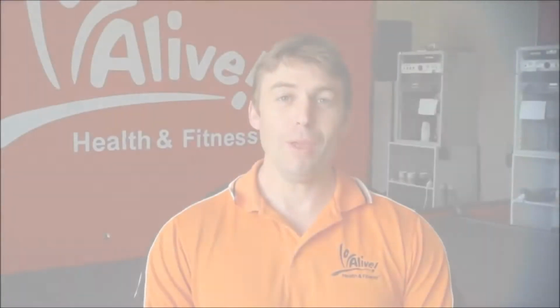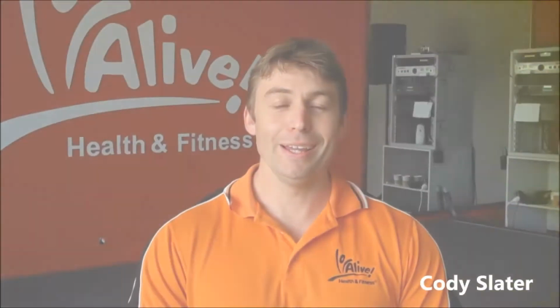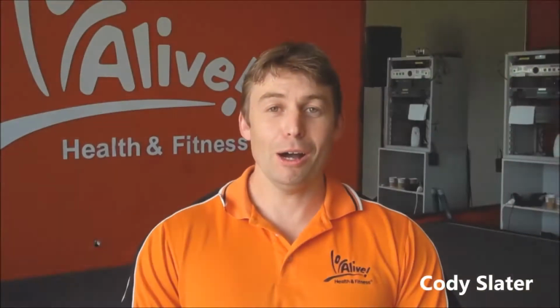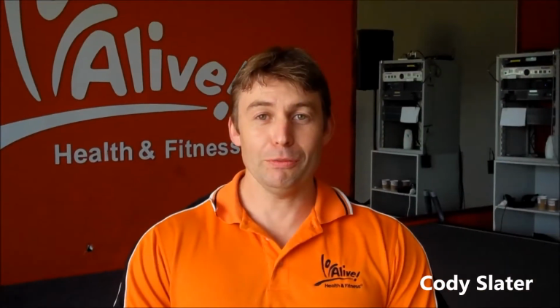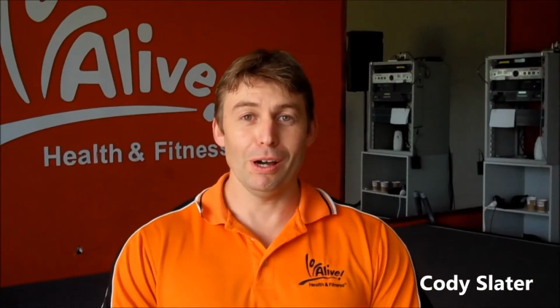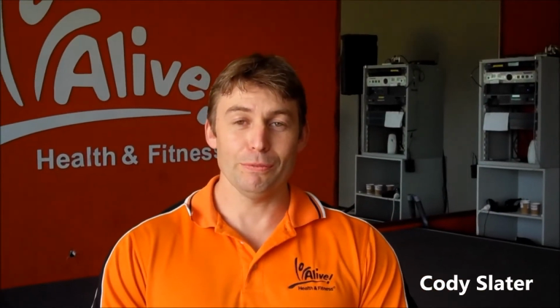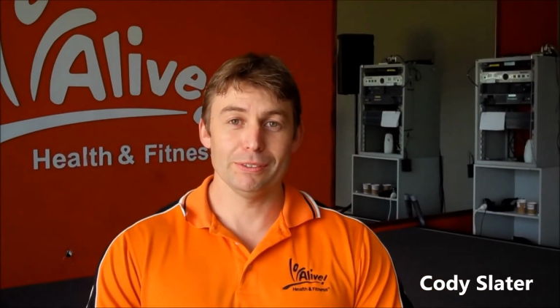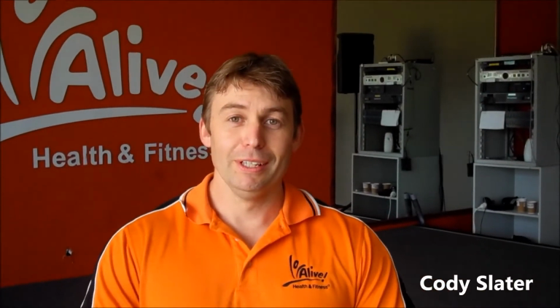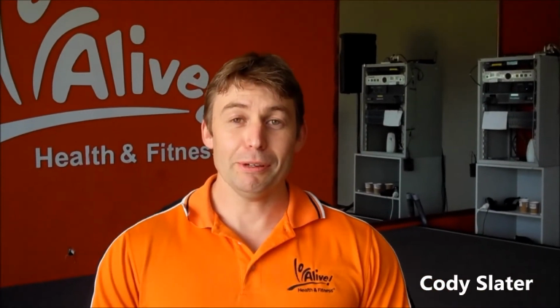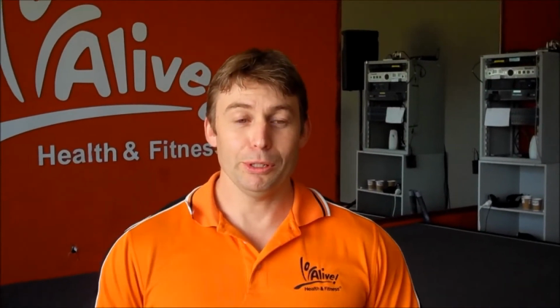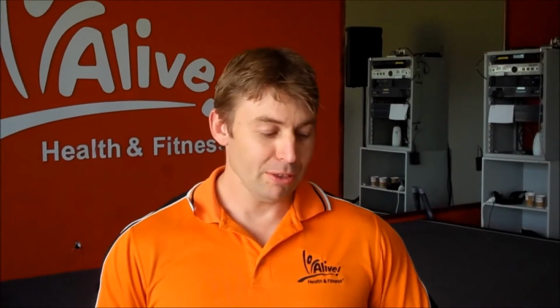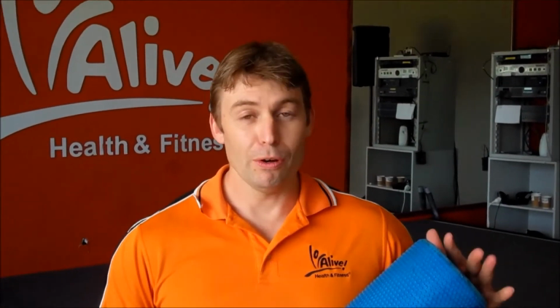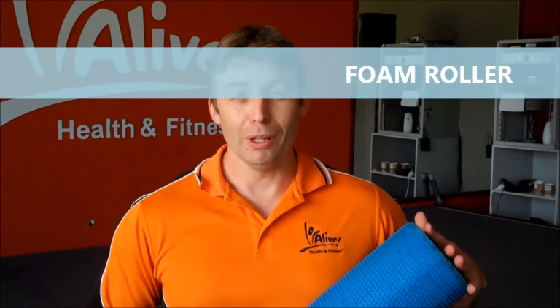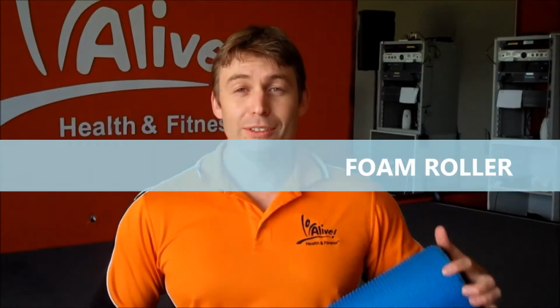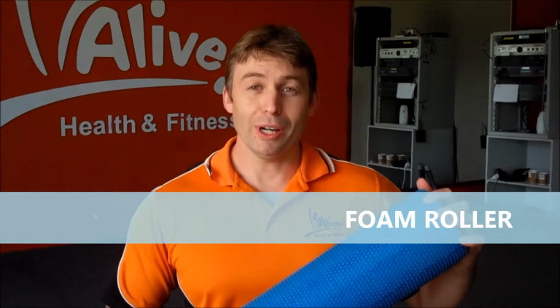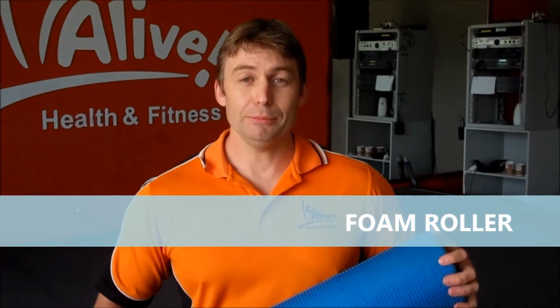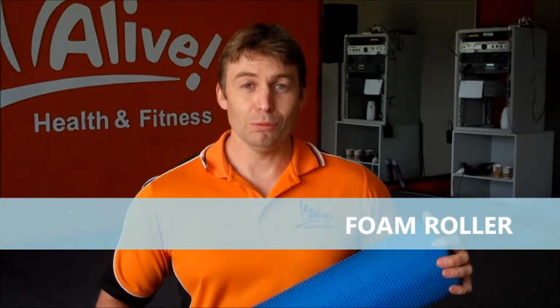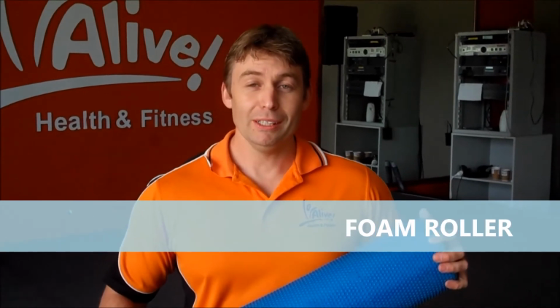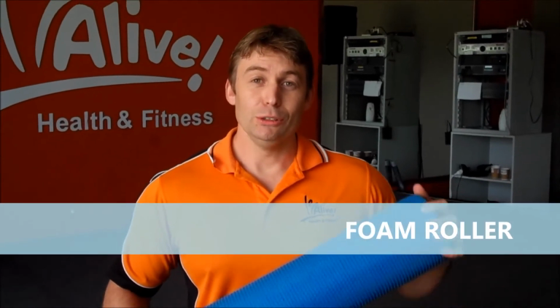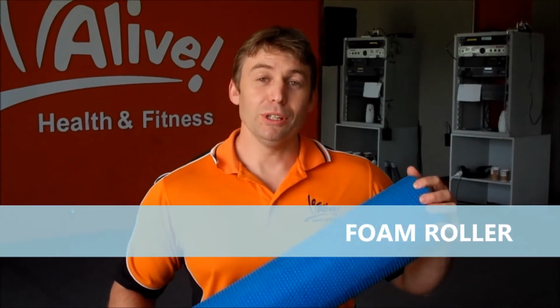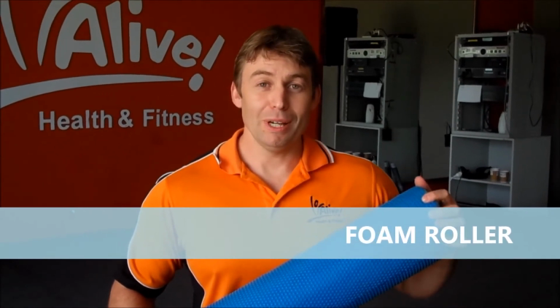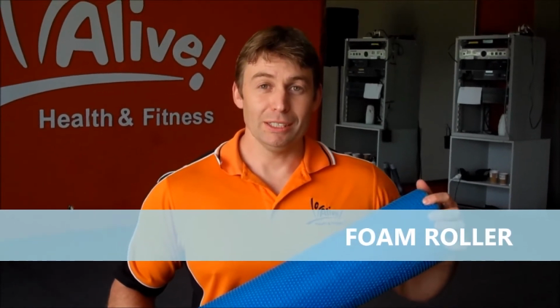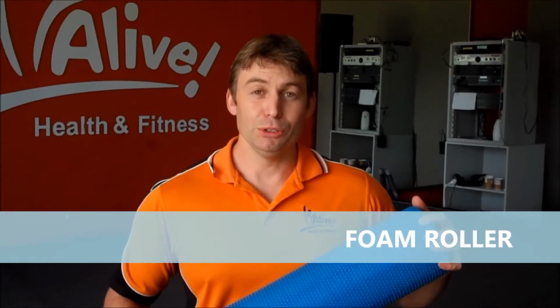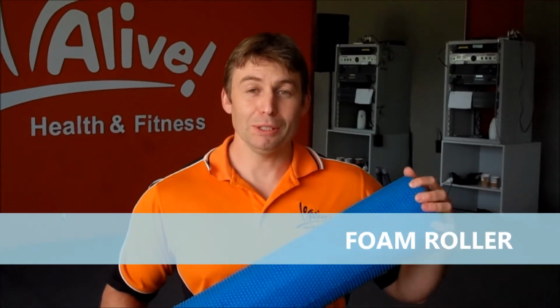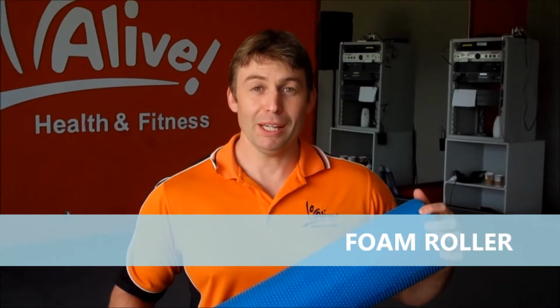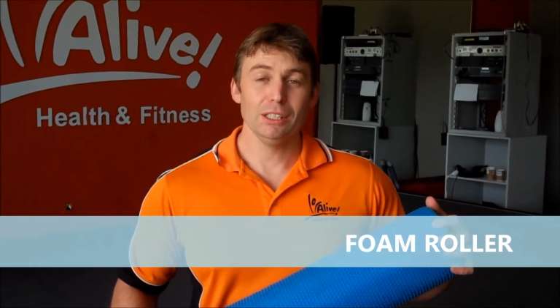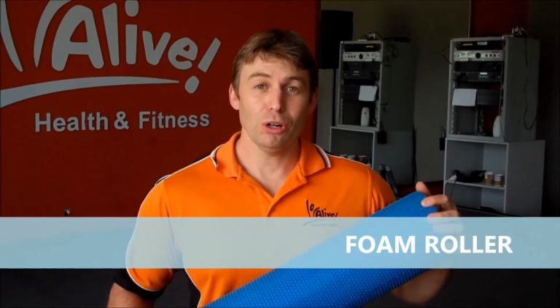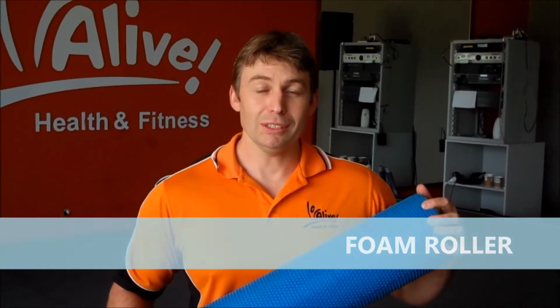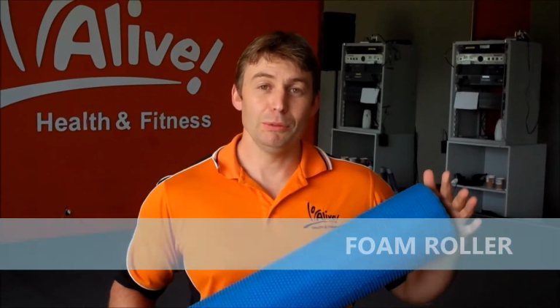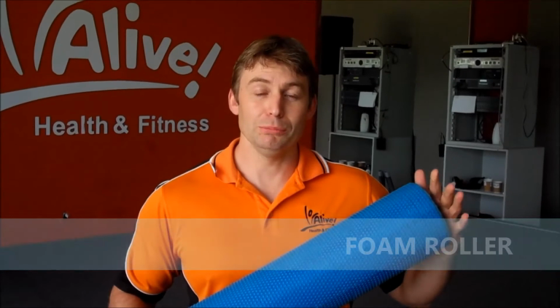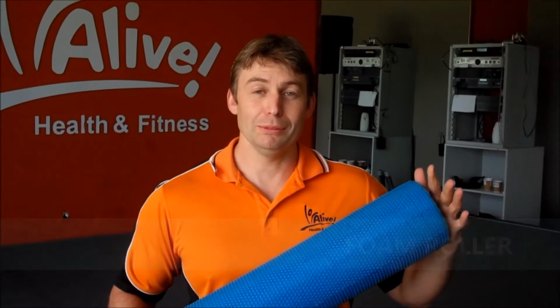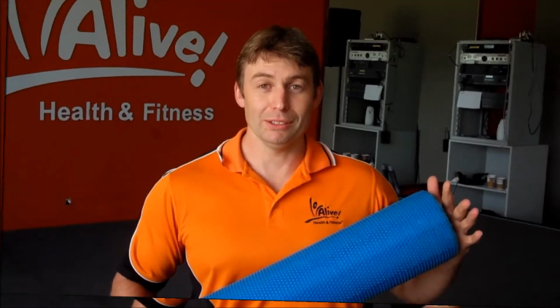Hi, I'm Cody from Alive Health and Fitness. Today I'm going to be talking about the foam roller. It's a great inexpensive way to do a self-massage. It reduces muscle pain, tightness, and reduces muscle imbalances.